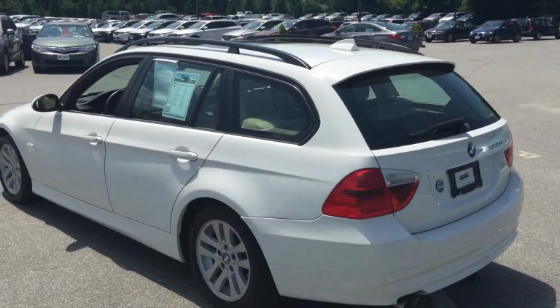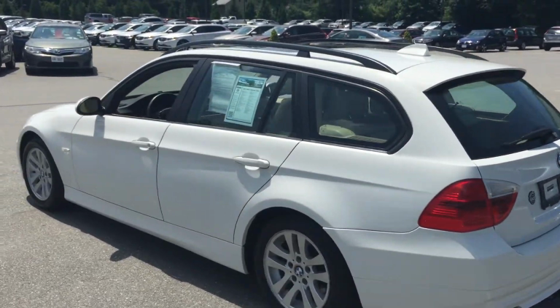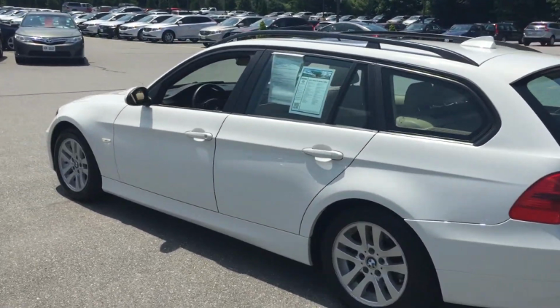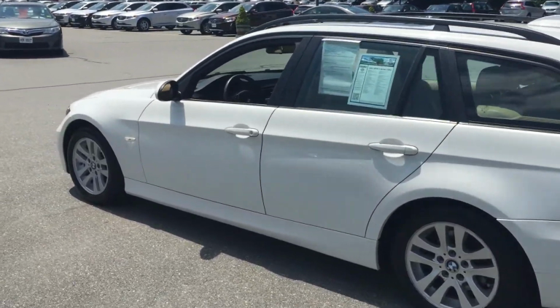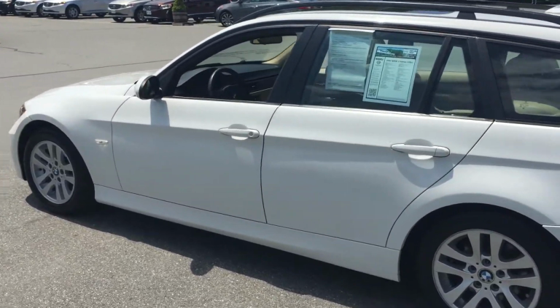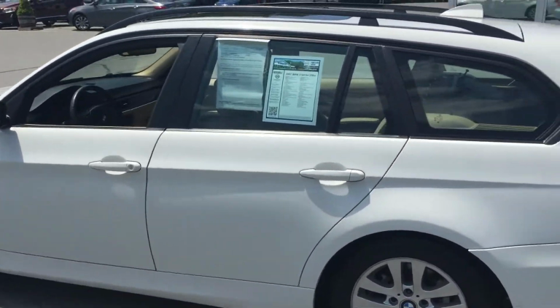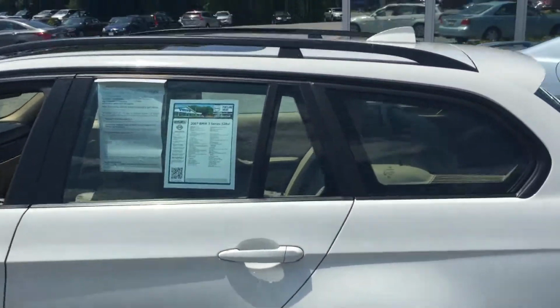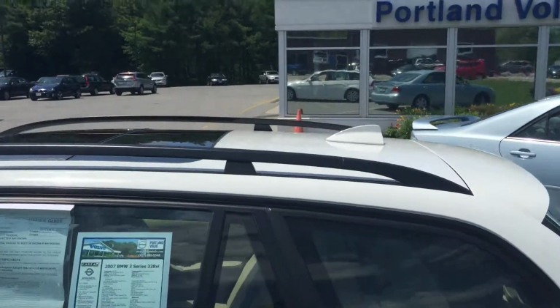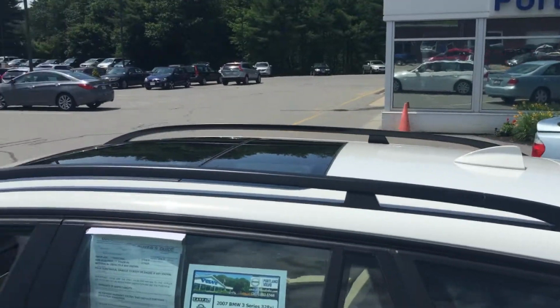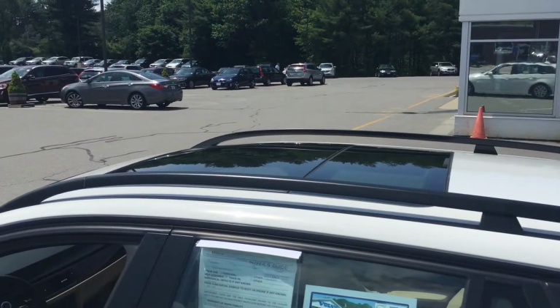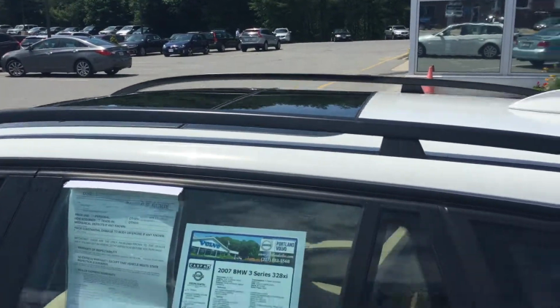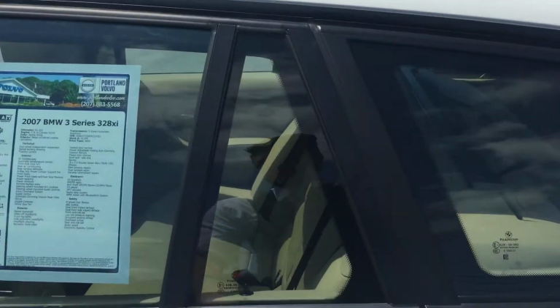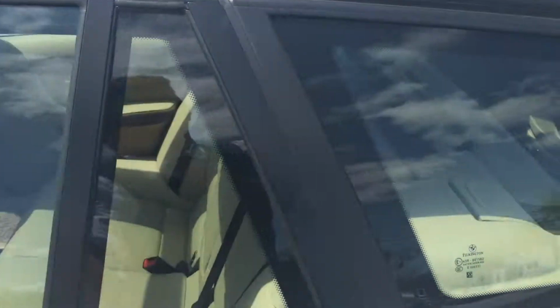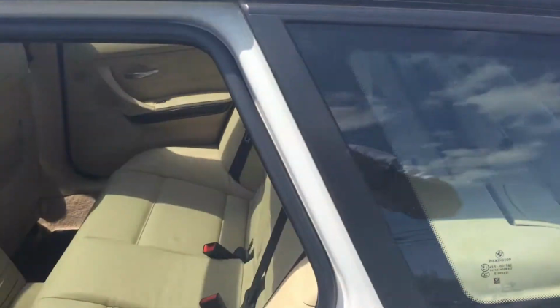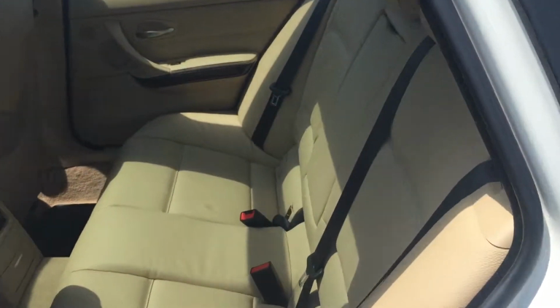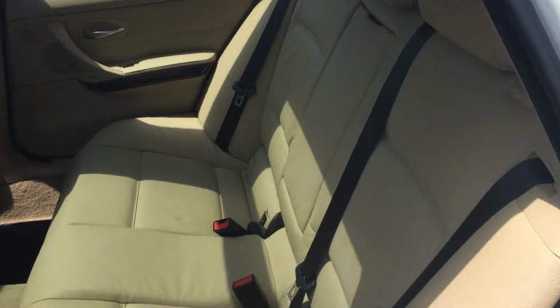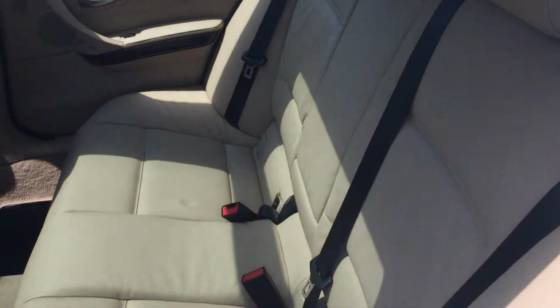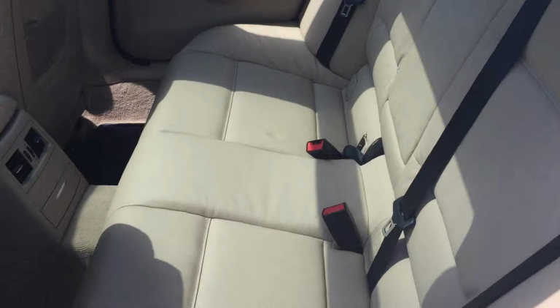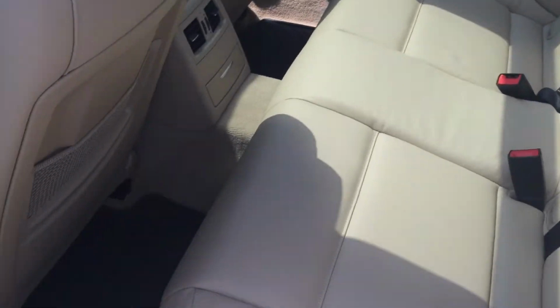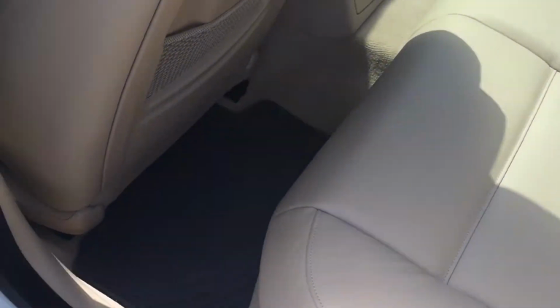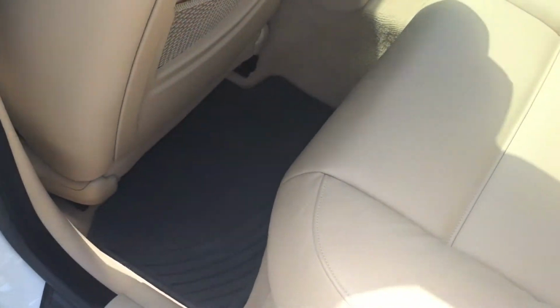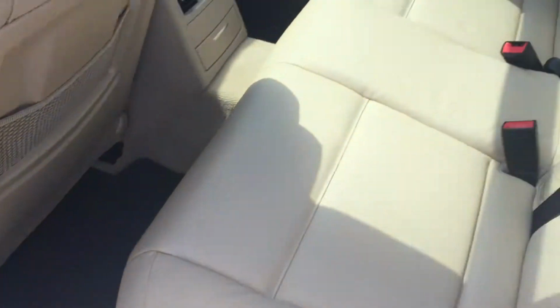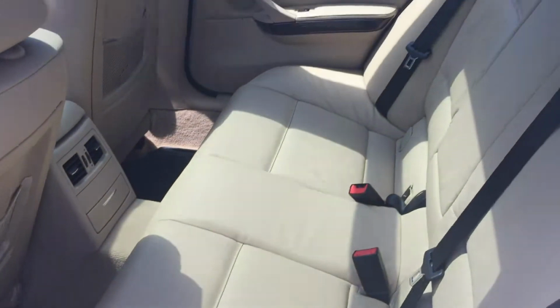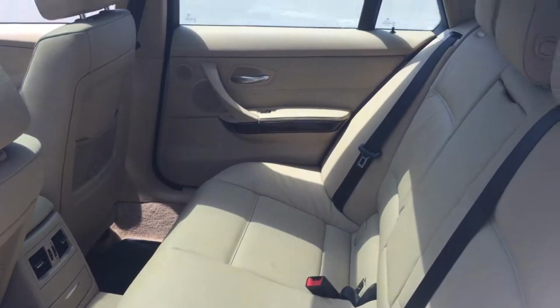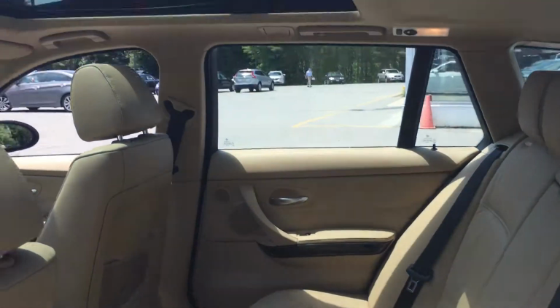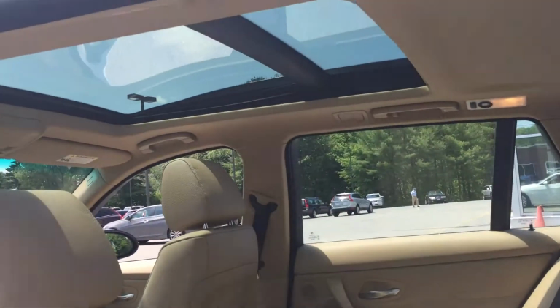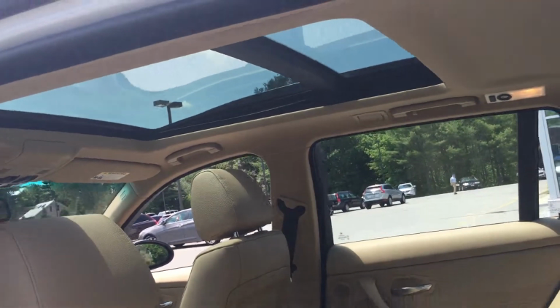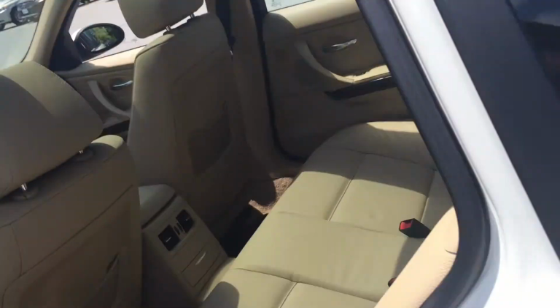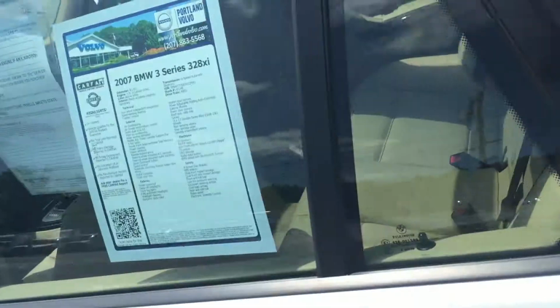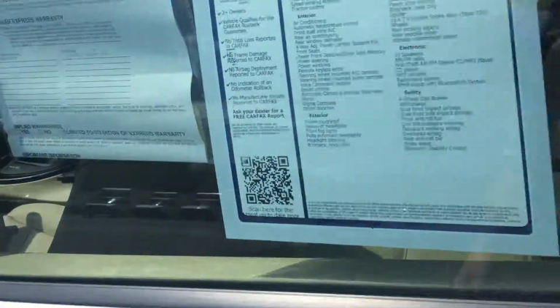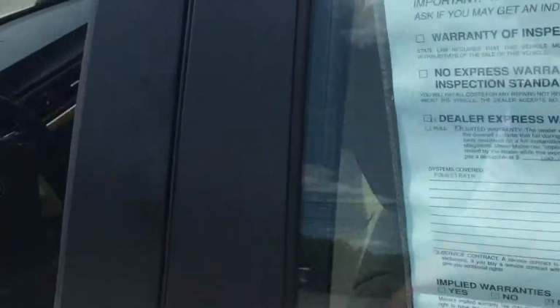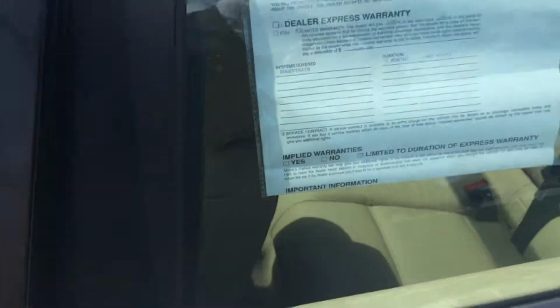The paint job is flawless on the exterior. It's got nice big roof rails and that big panoramic moonroof, leather interior, and it also has the winterized floor mats.